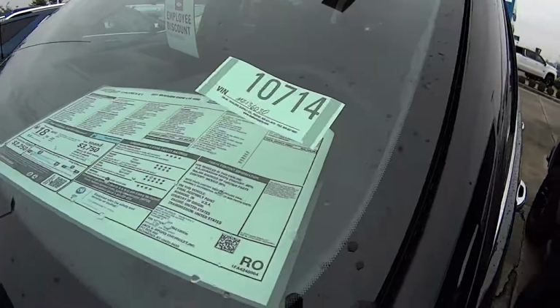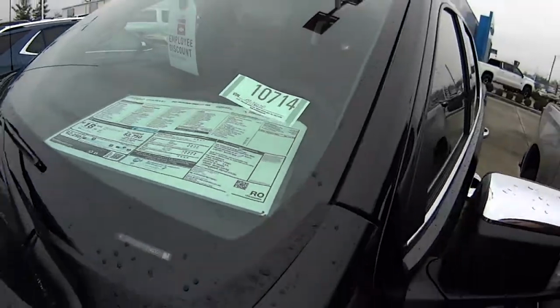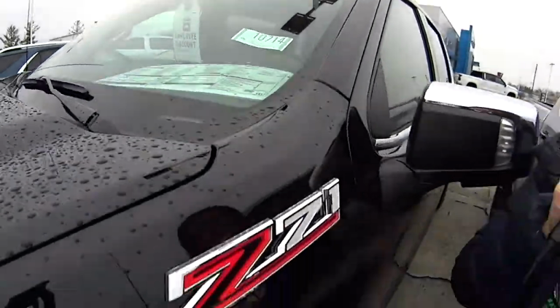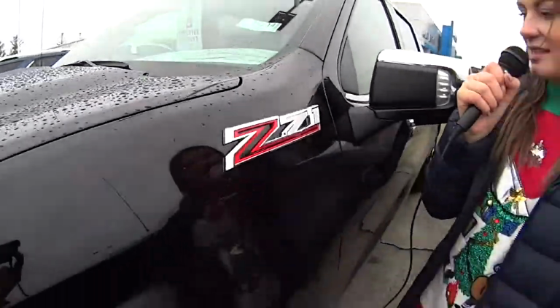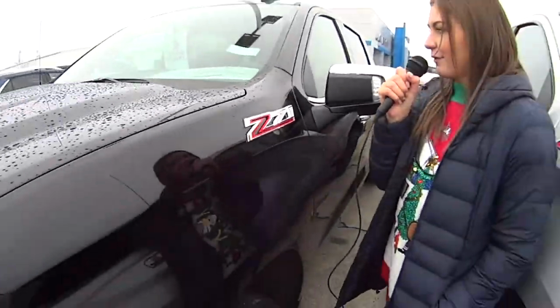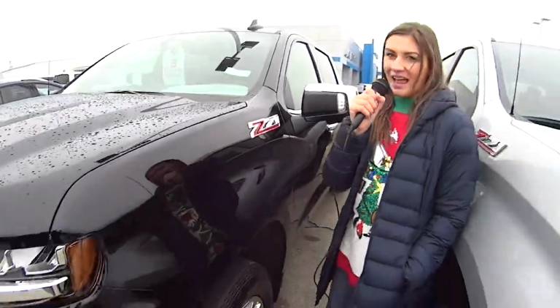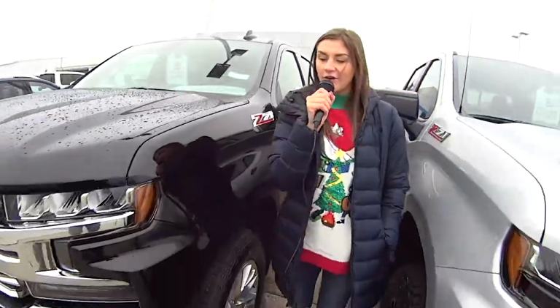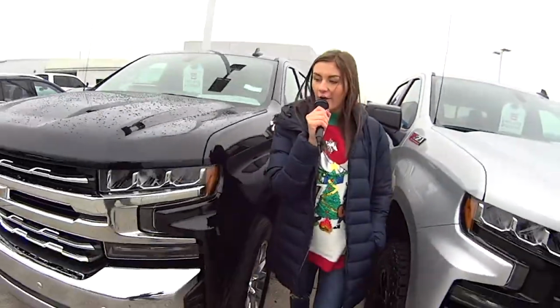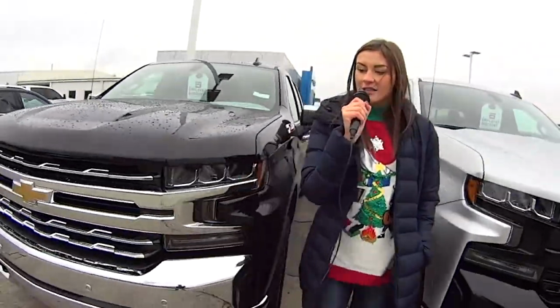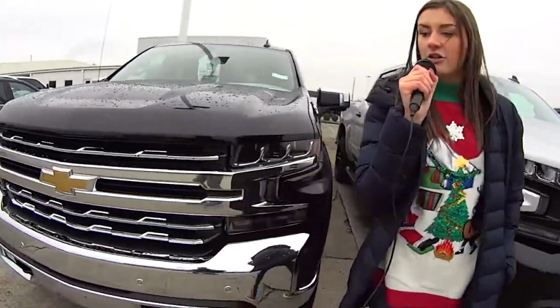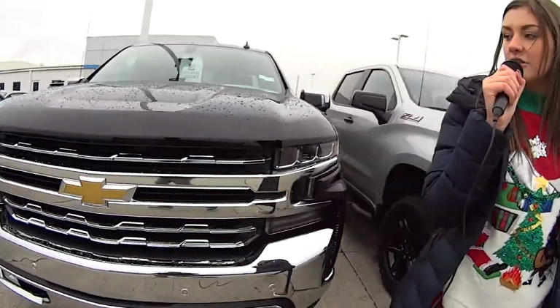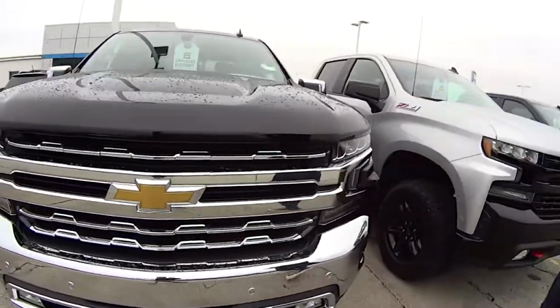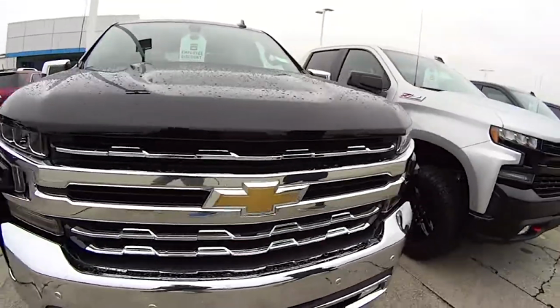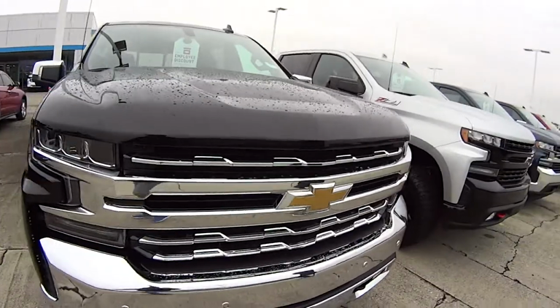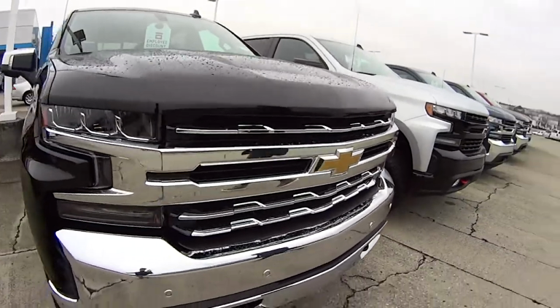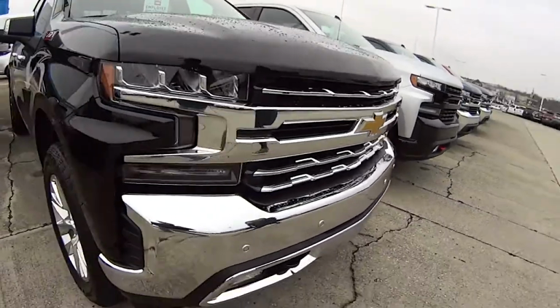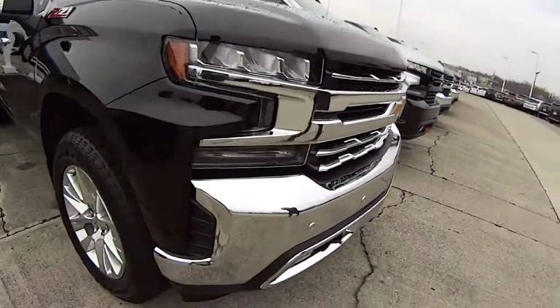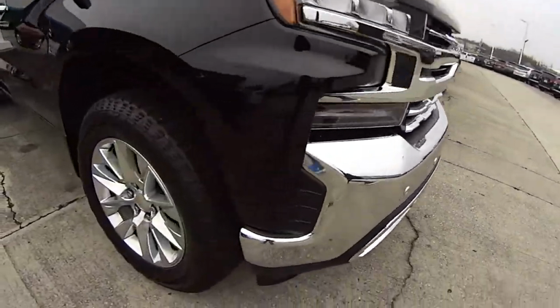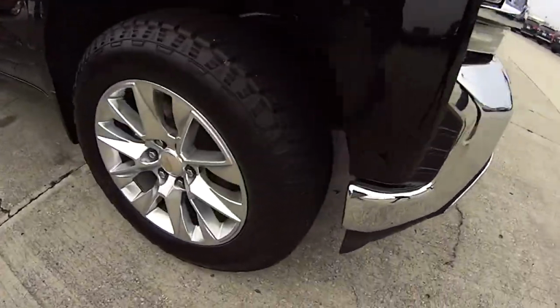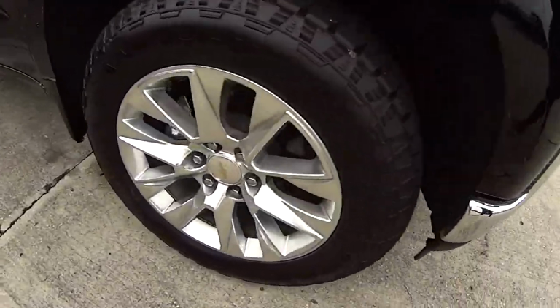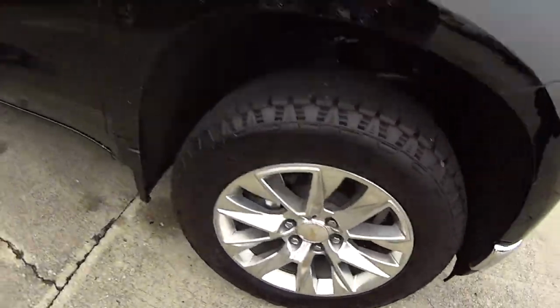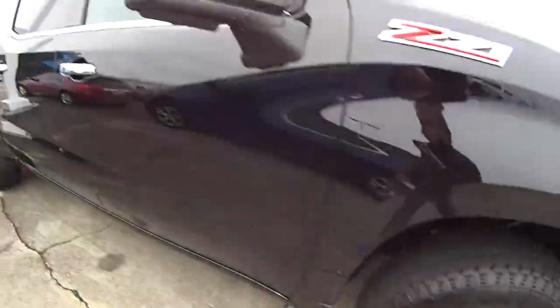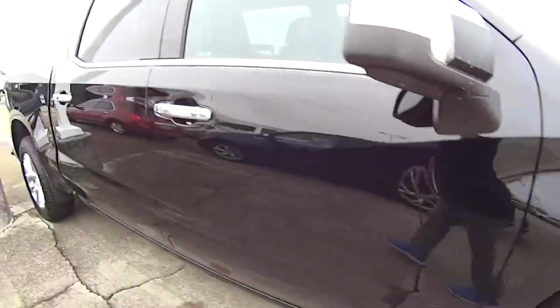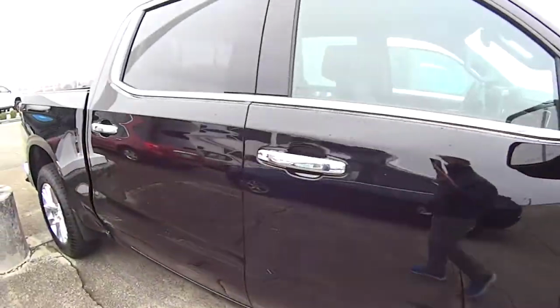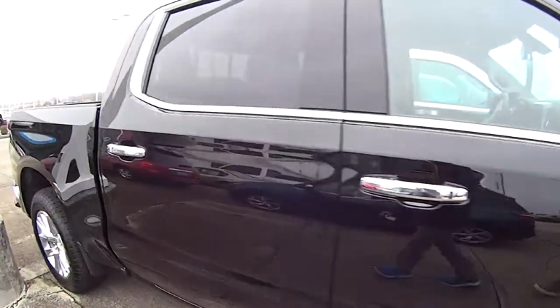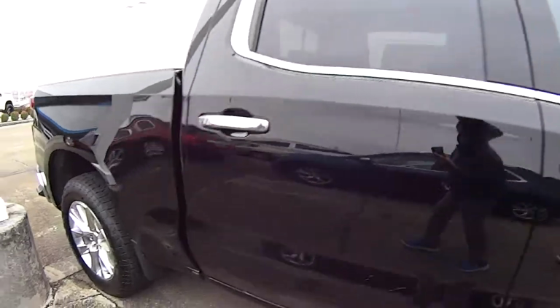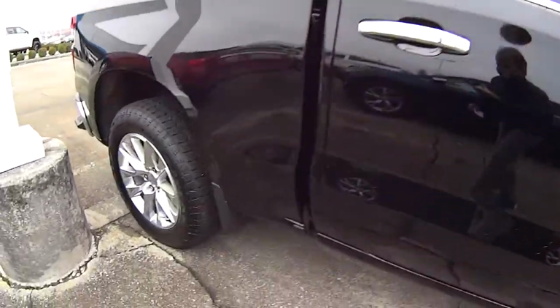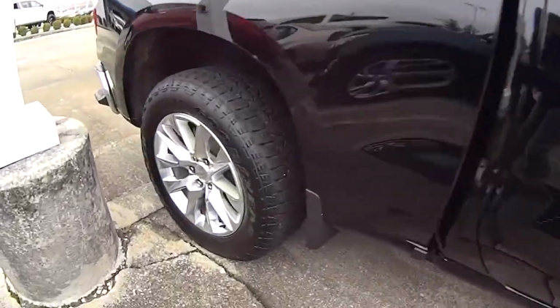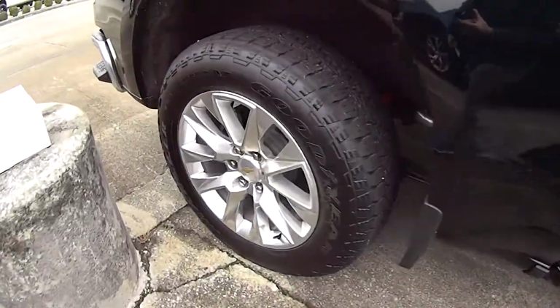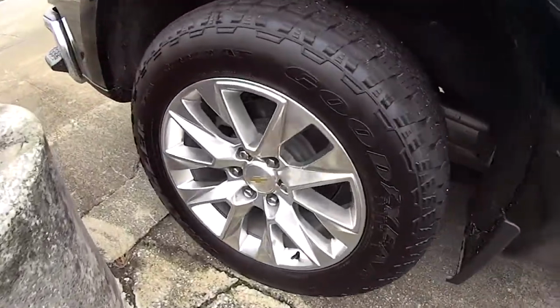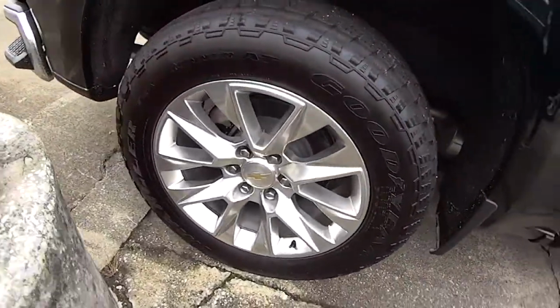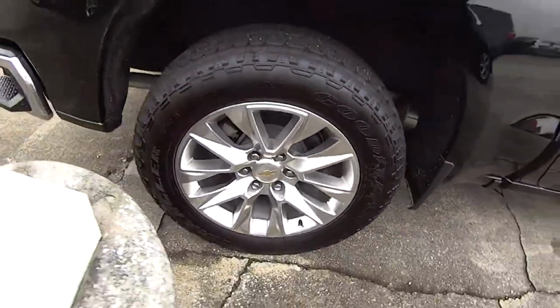Hey everyone, today we're talking about this Z71 Black Silverado. This is a great truck. Look at the front of it — it's got a great grill on the front with some awesome wheels. Zoom in on that. That's awesome. It's so nice. Look at those wheels. I love that.